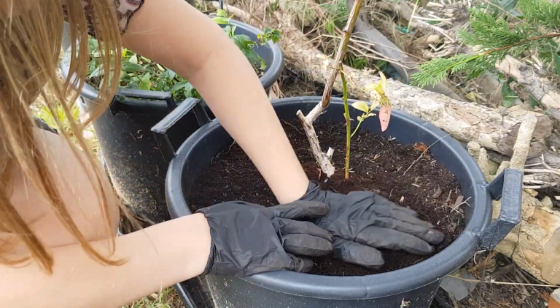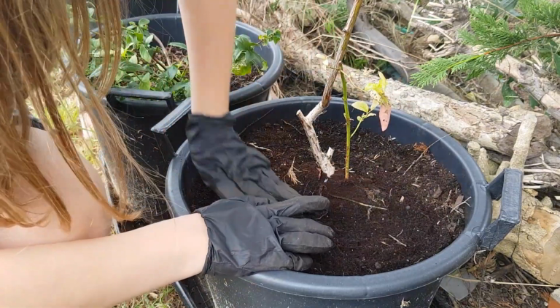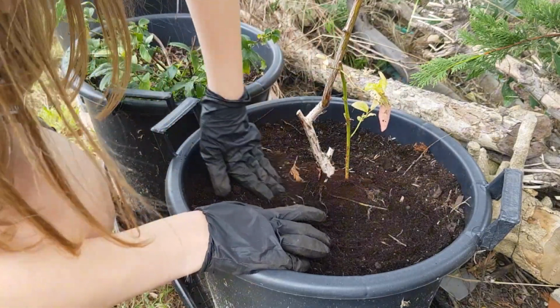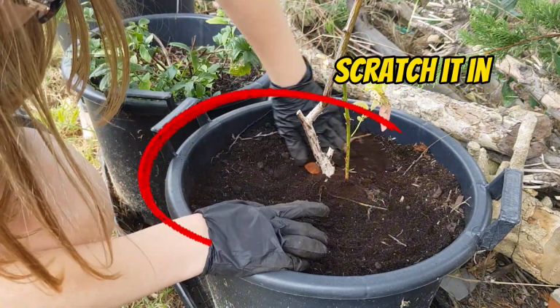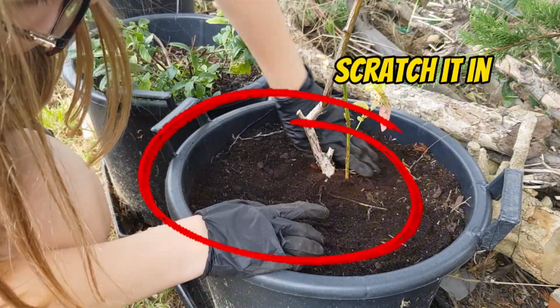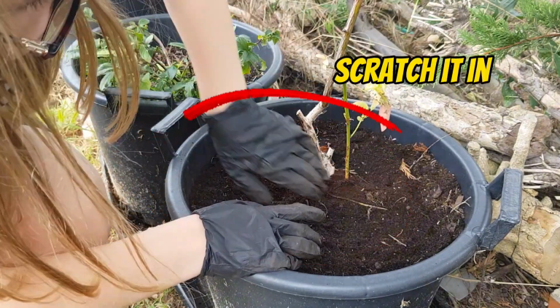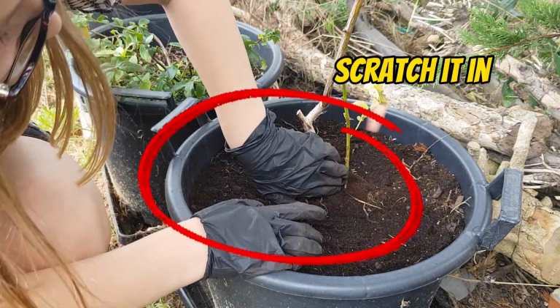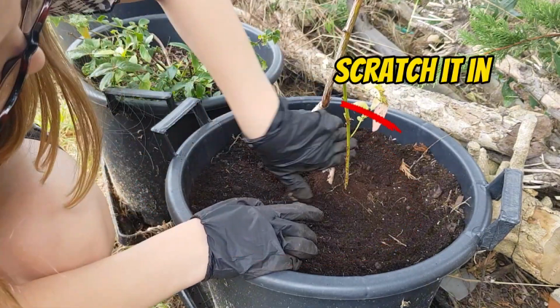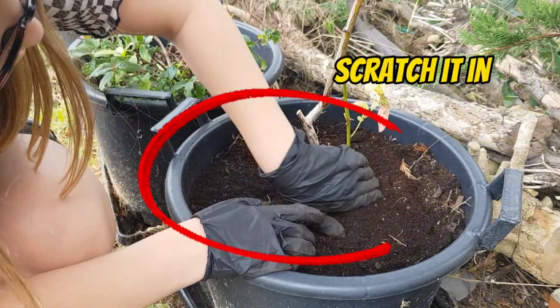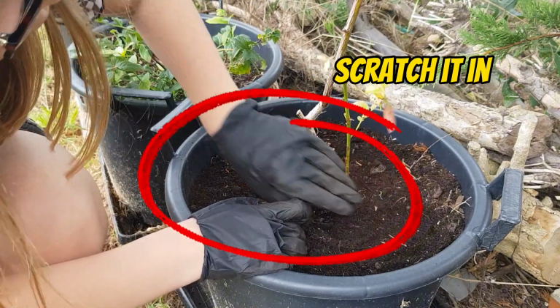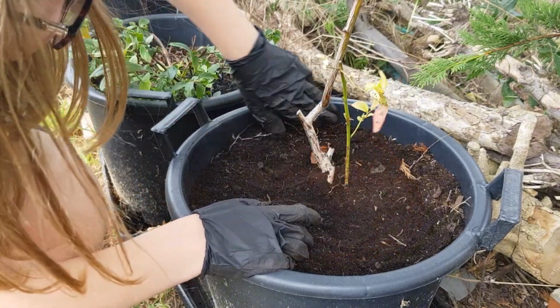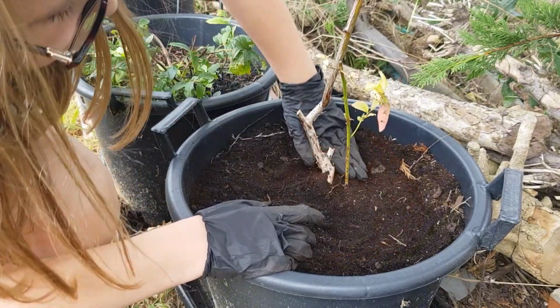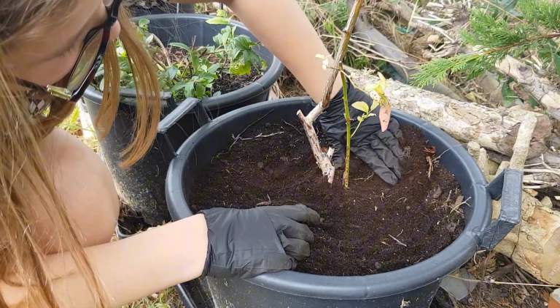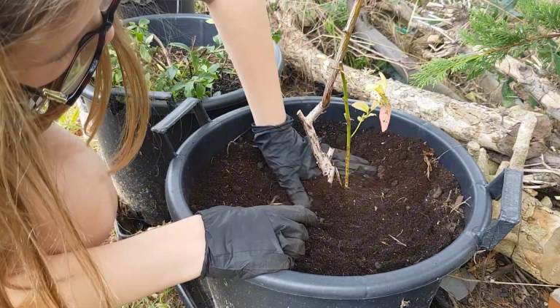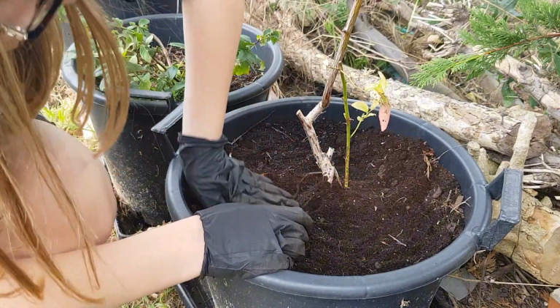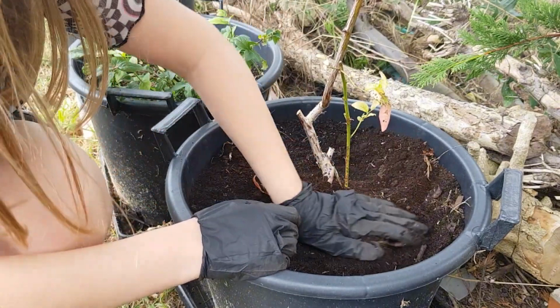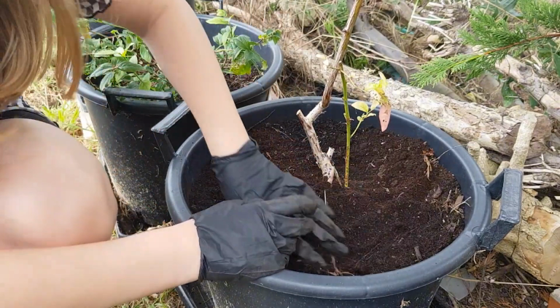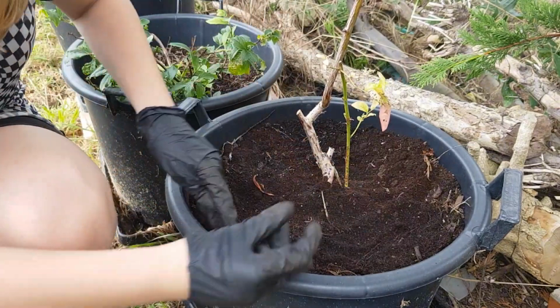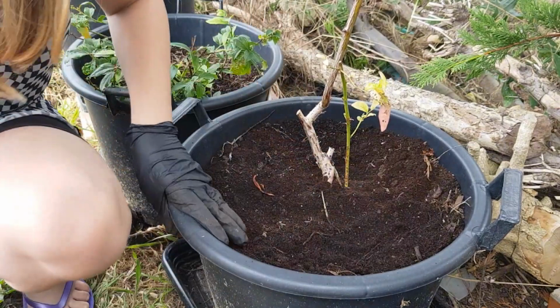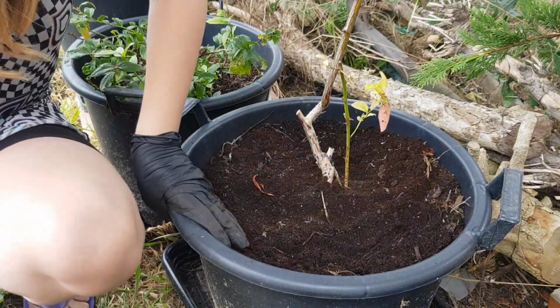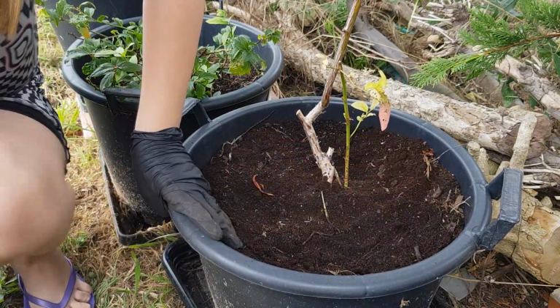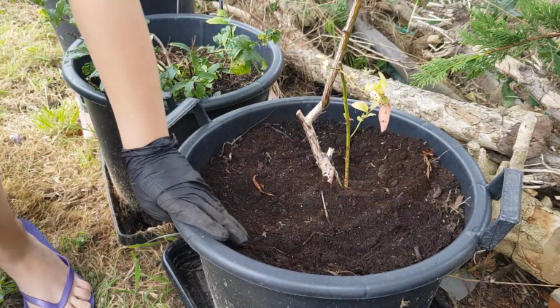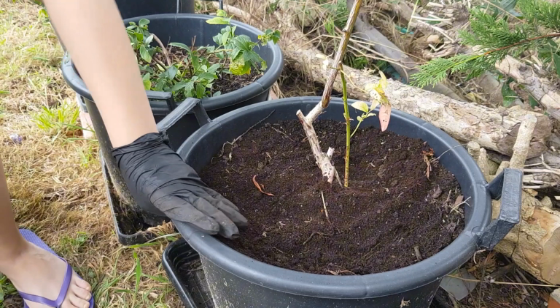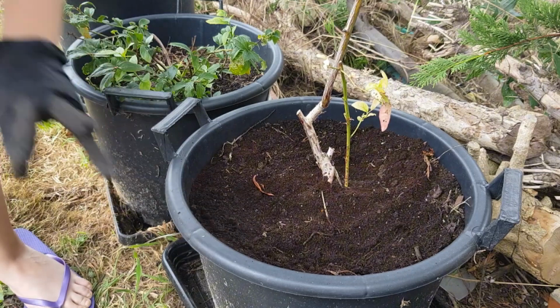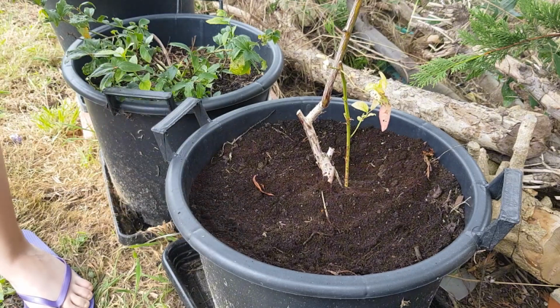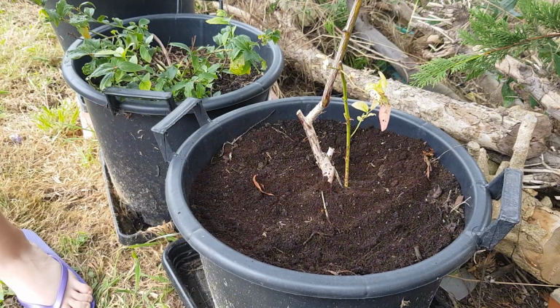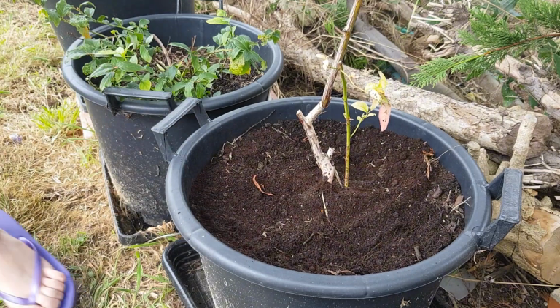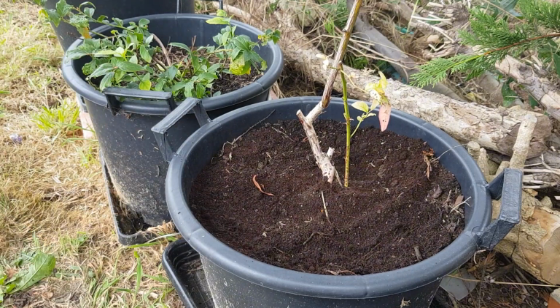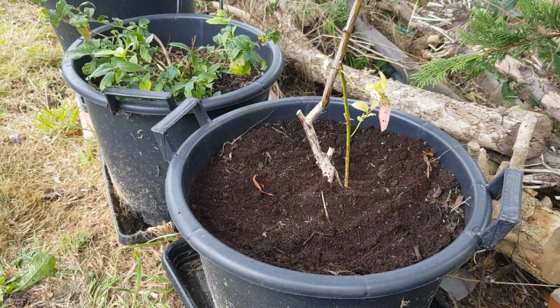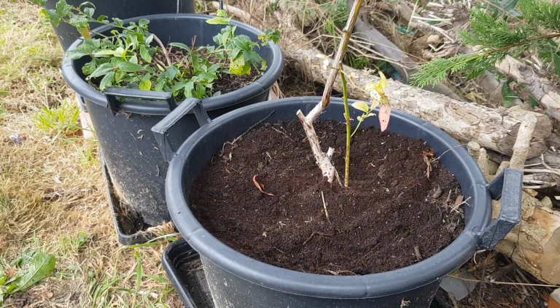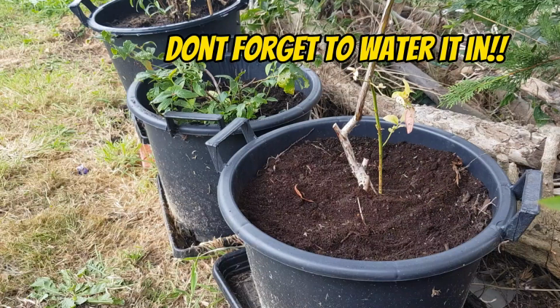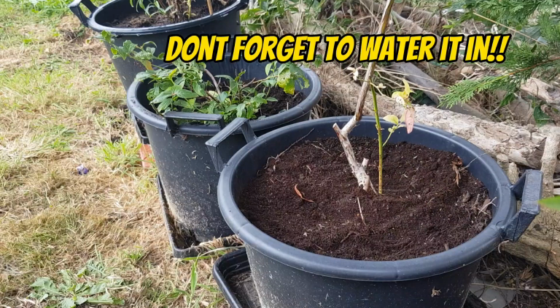Give the pots a nice scratch-in, smooth it out, get it all nice and even because we don't want it to start clumping on top of the medium. It is a really good time of year in the autumn to get this done.